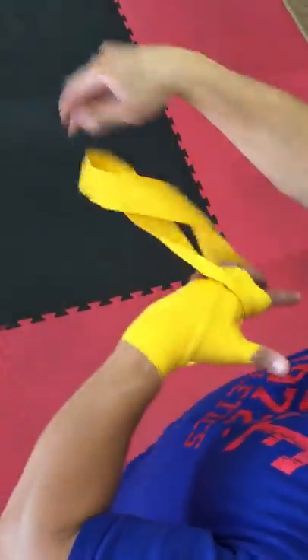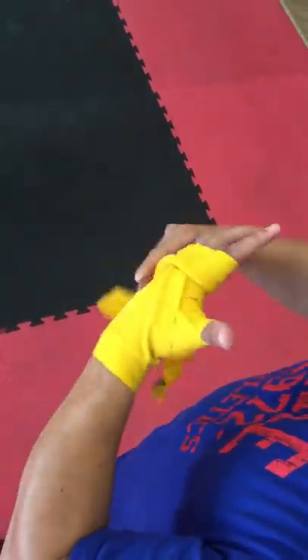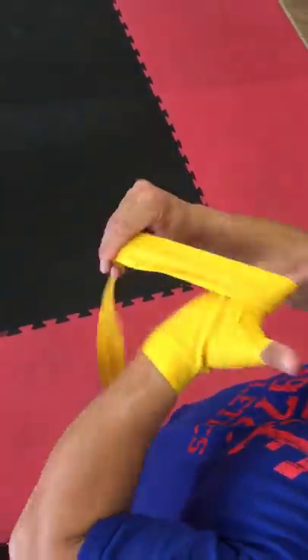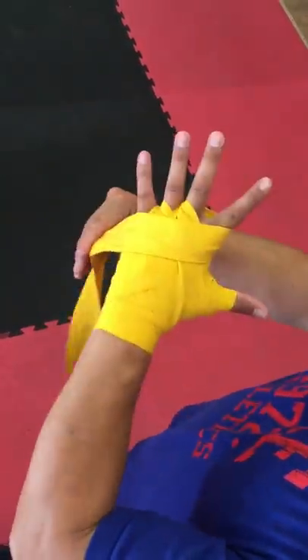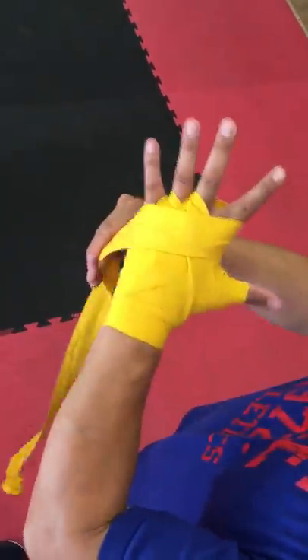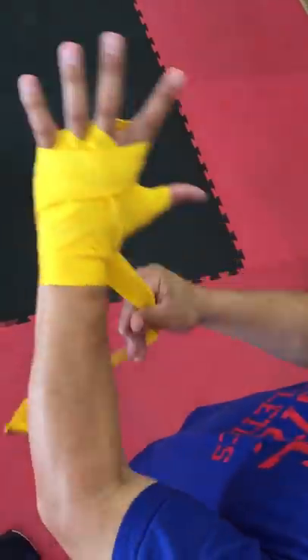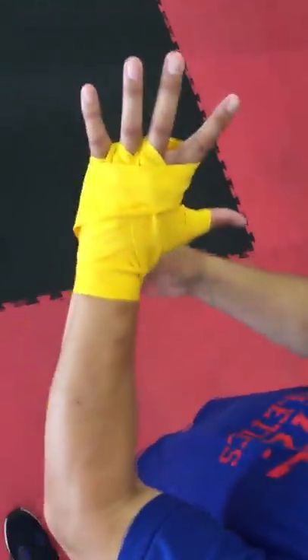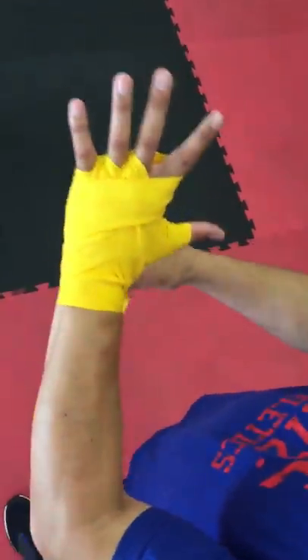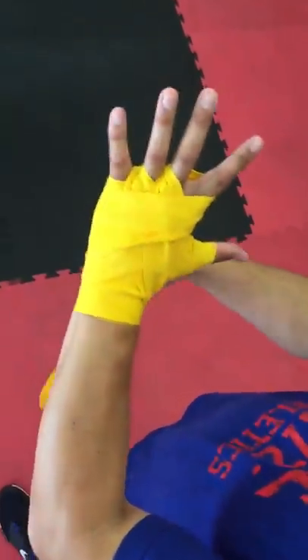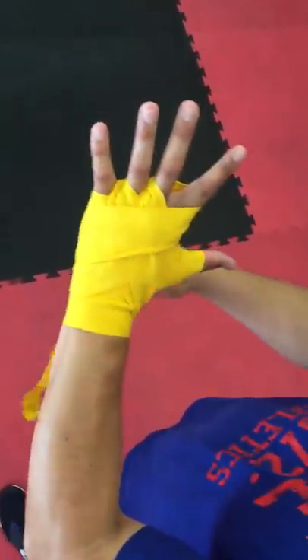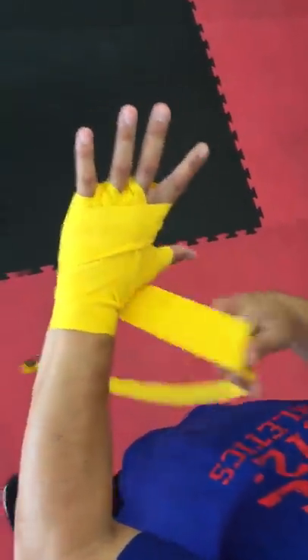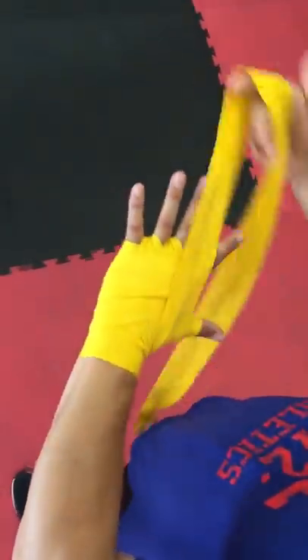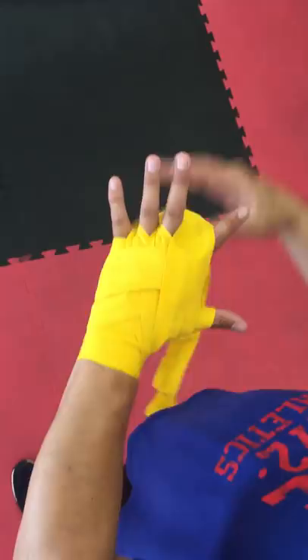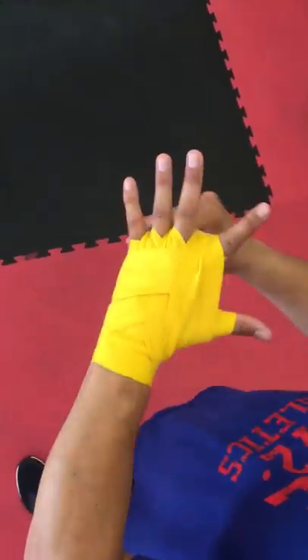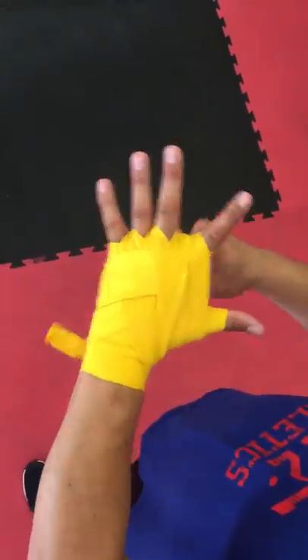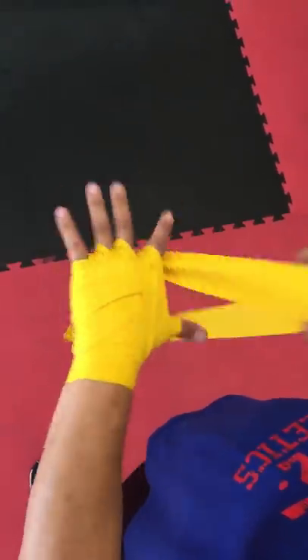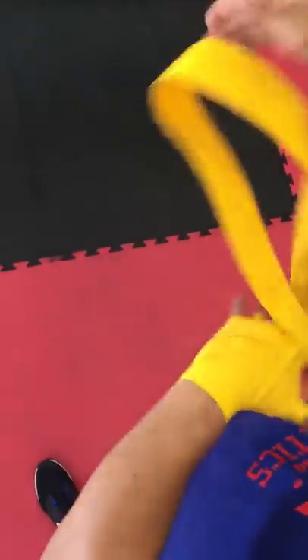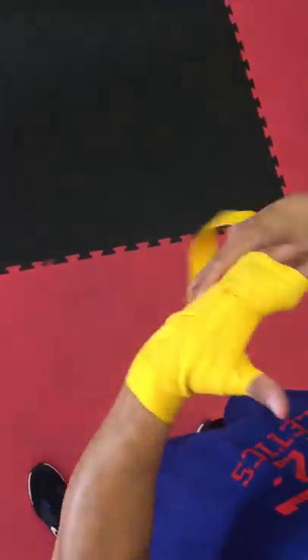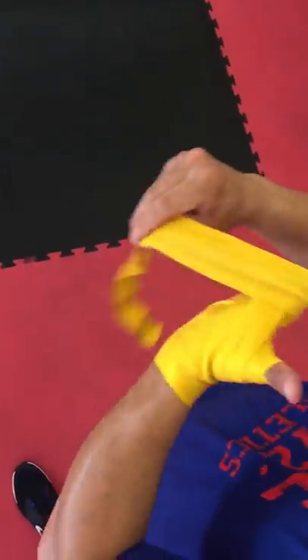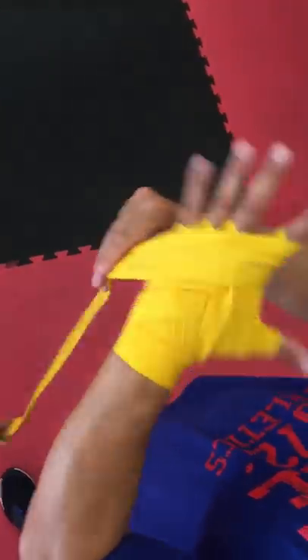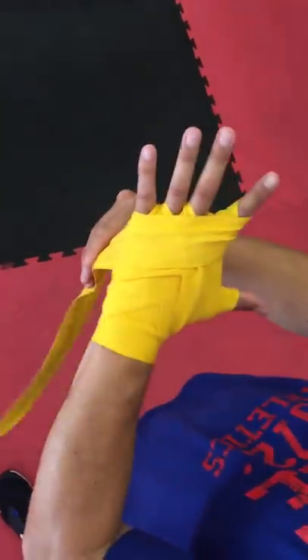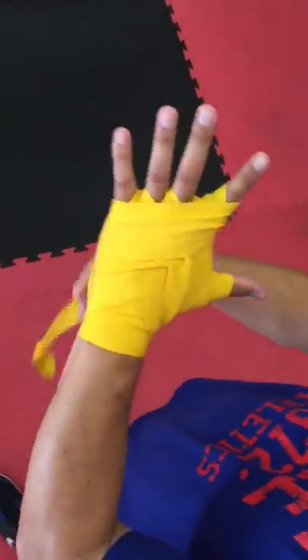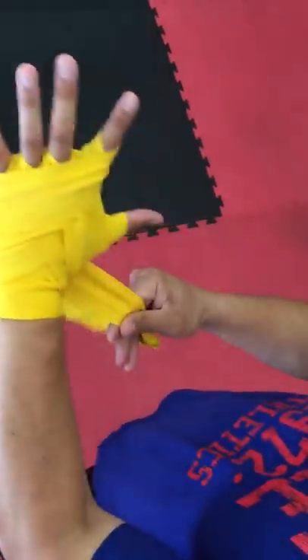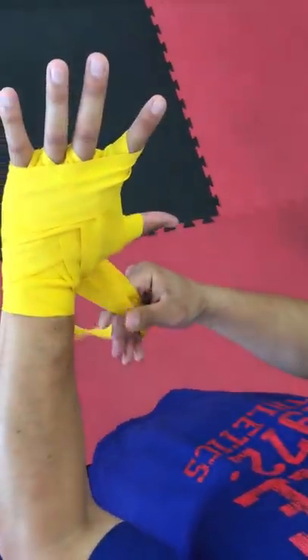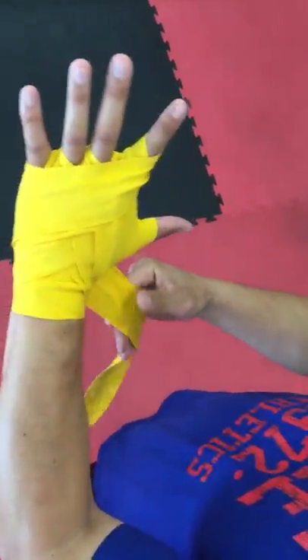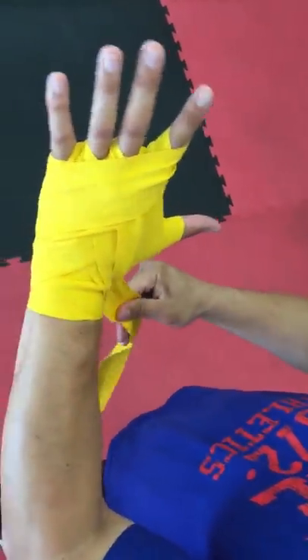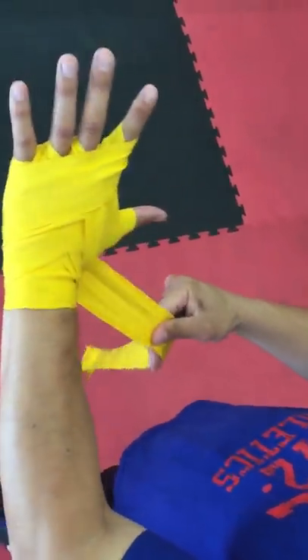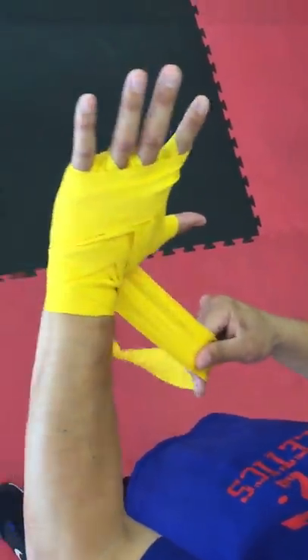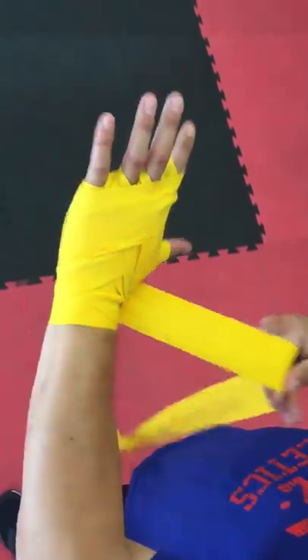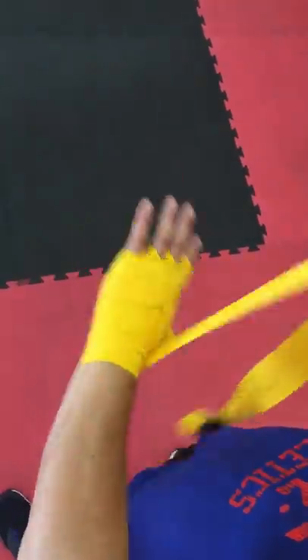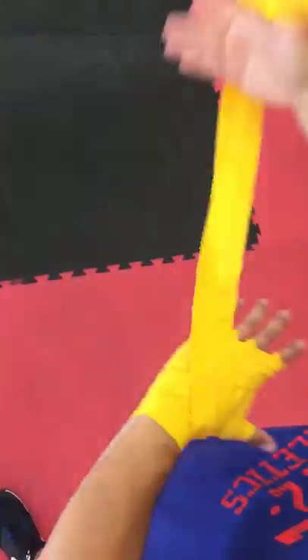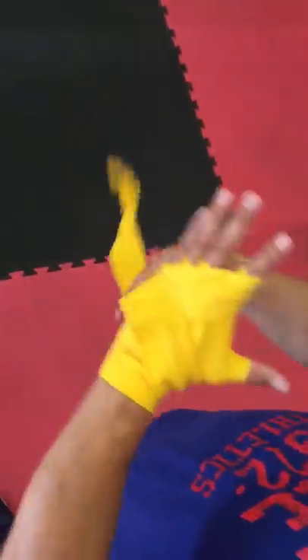Finger, knuckle, over. Finger, knuckle, over. Then you're going to go and make another X like this.